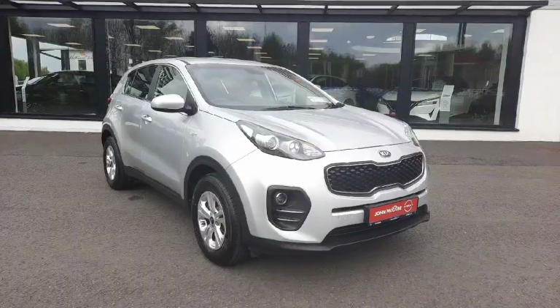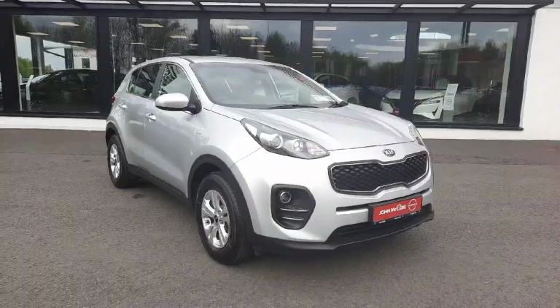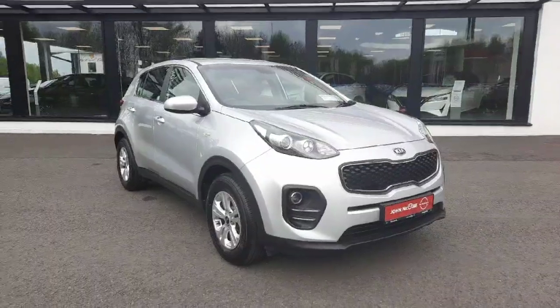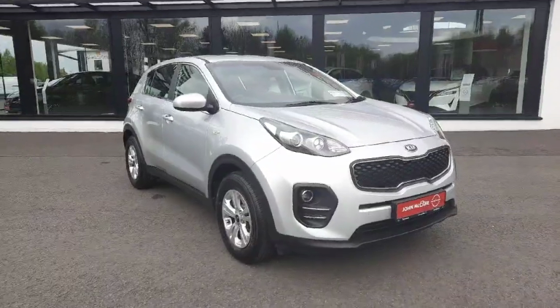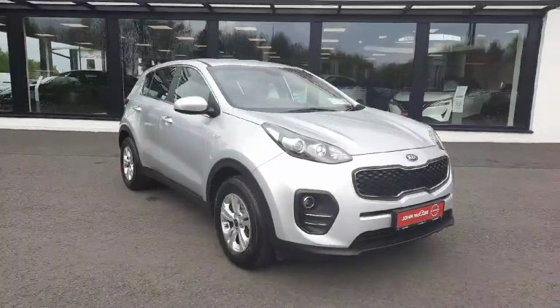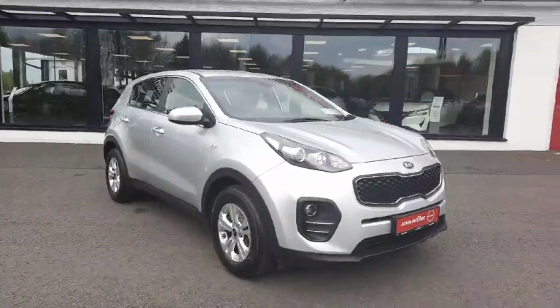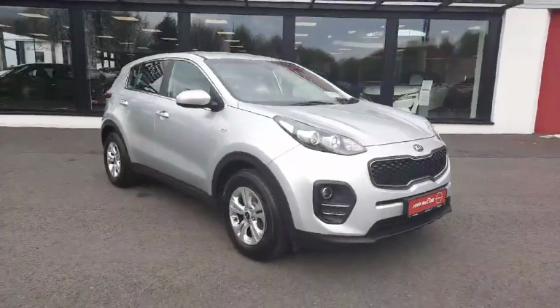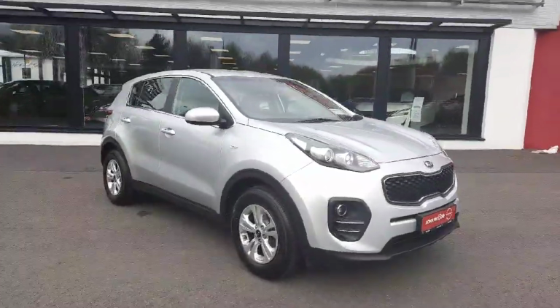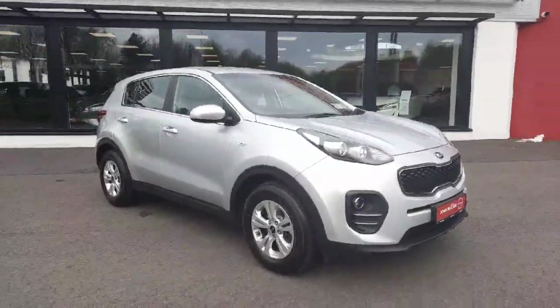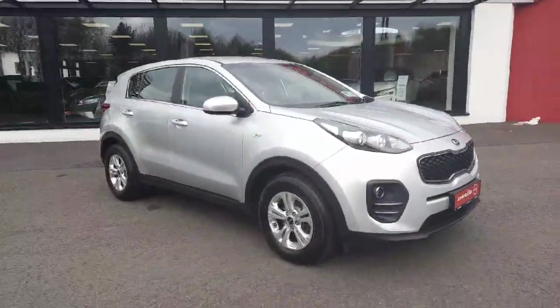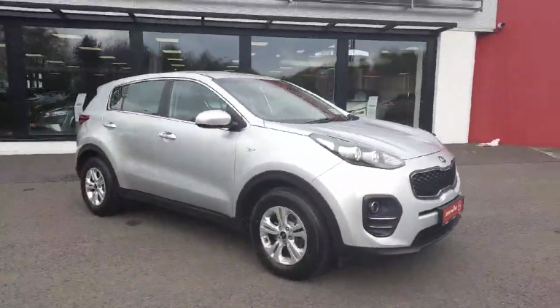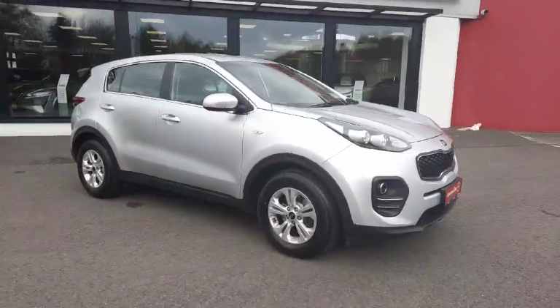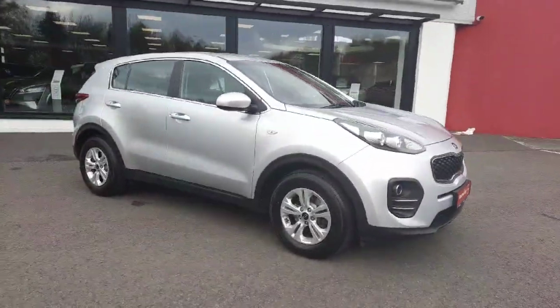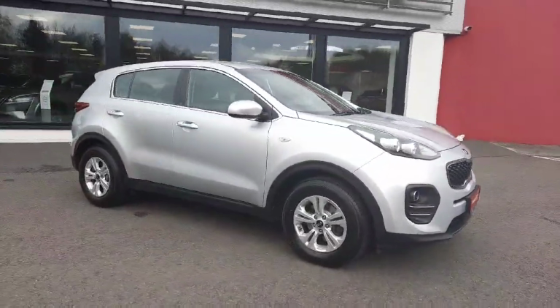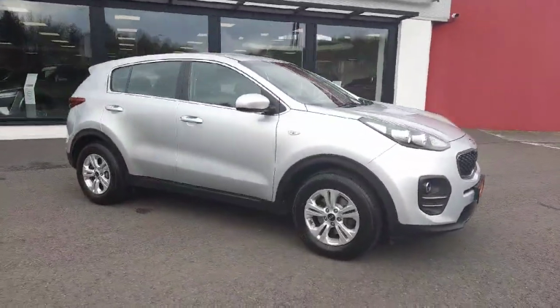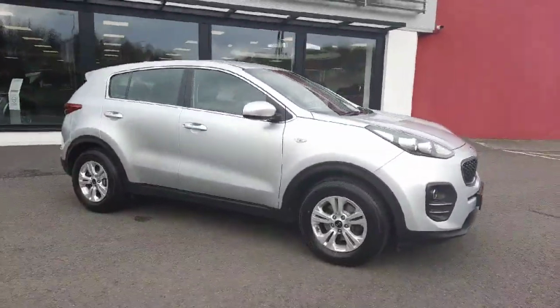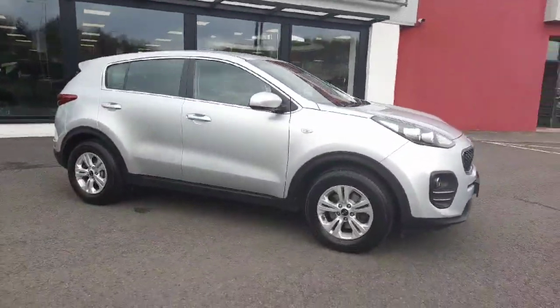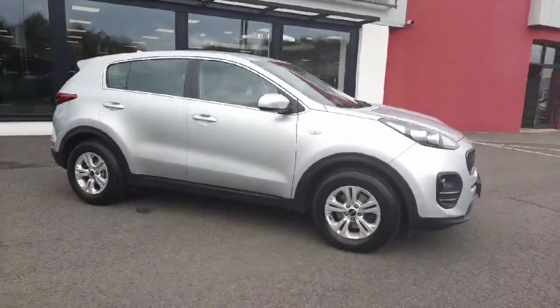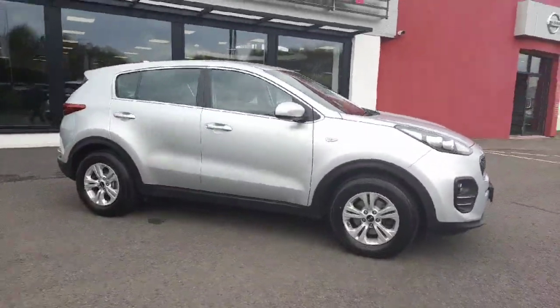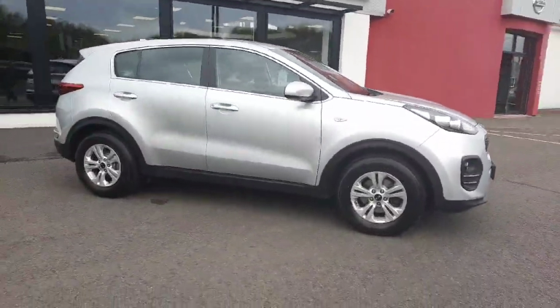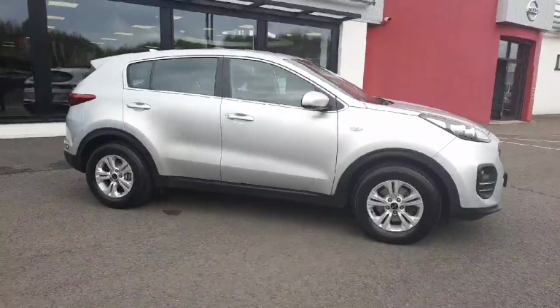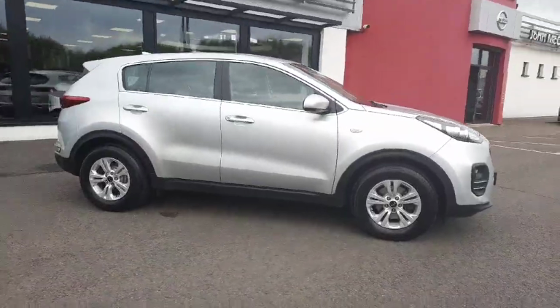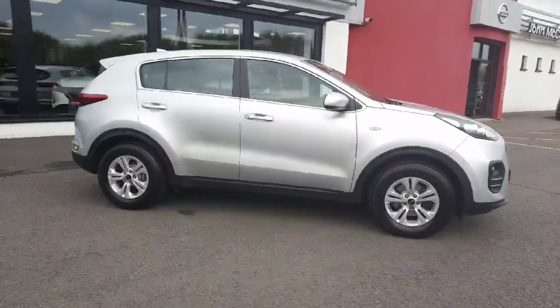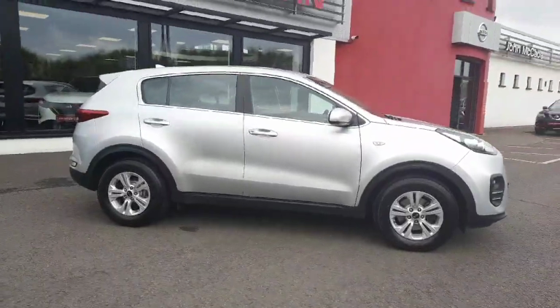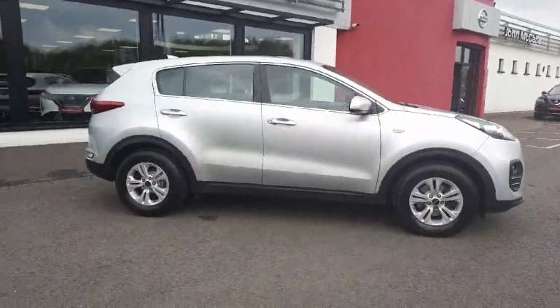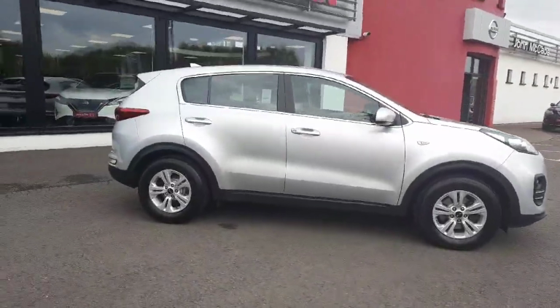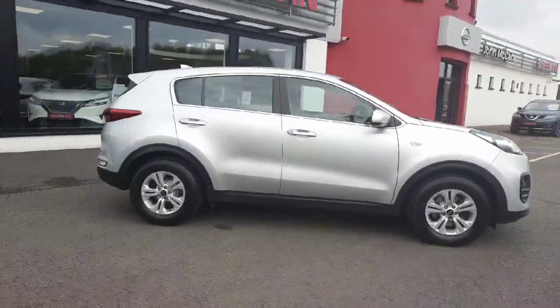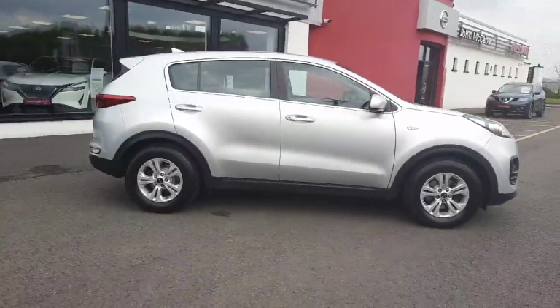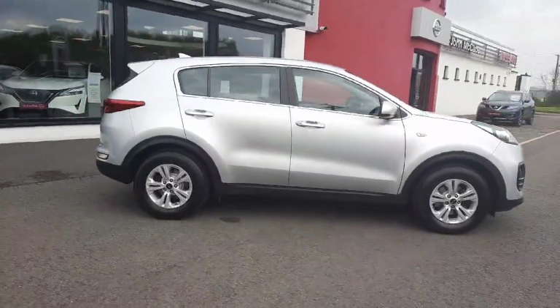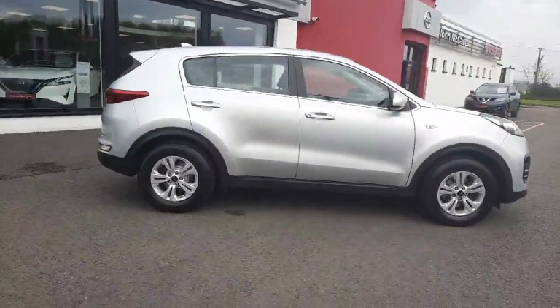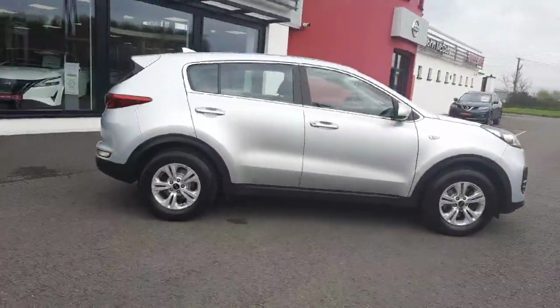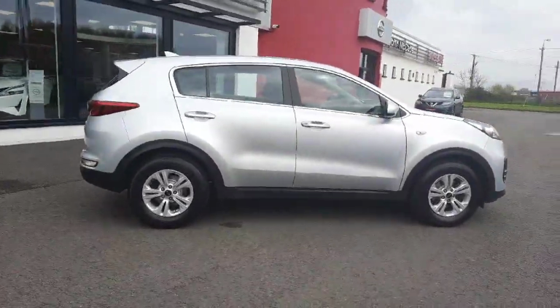Hi, Barry here at John McCabe Nissan in Dundalk. Today I'm going to present to you the 2016 Kia Sportage diesel model. It's an ISG2 model.